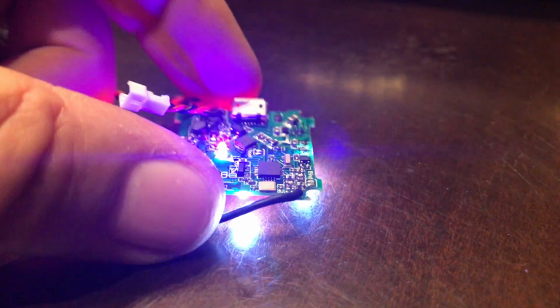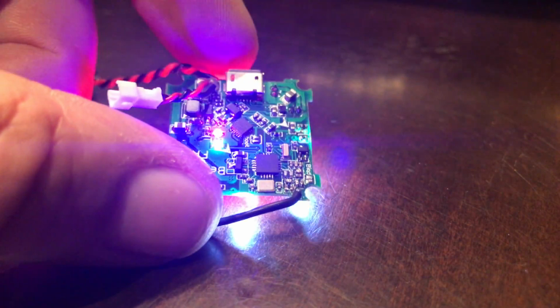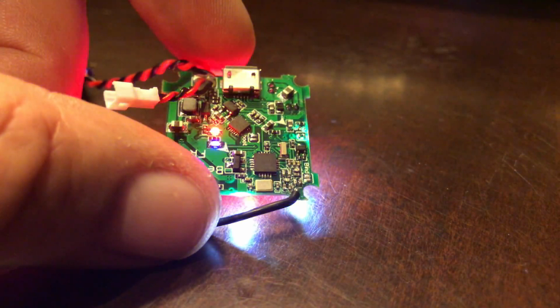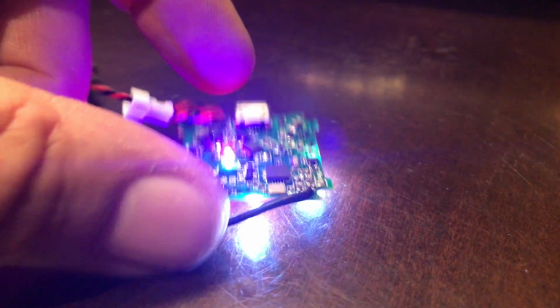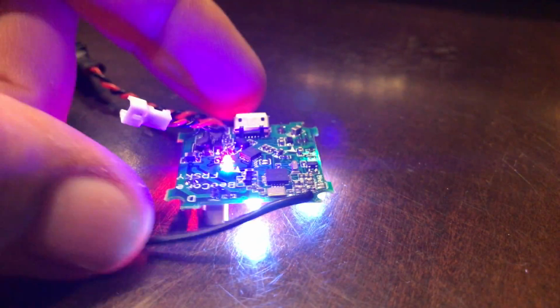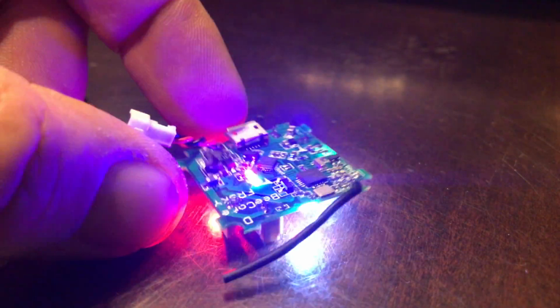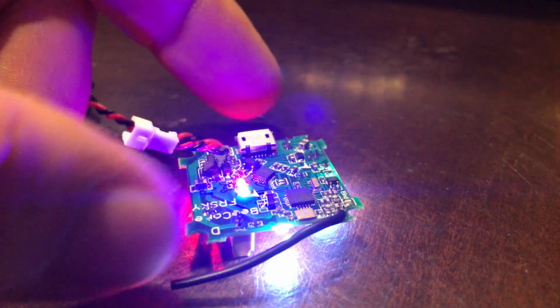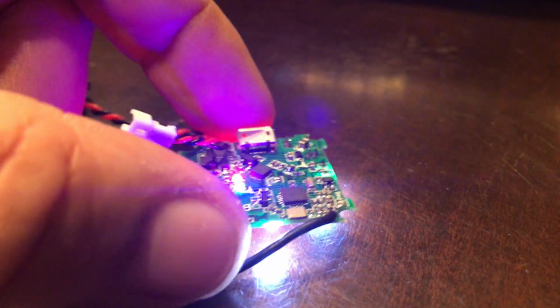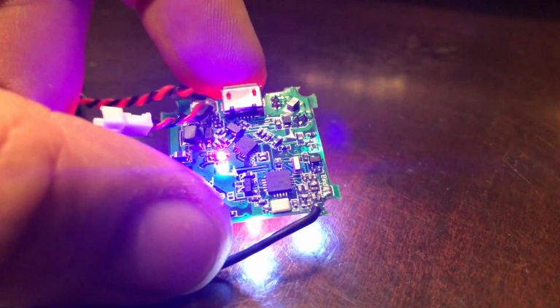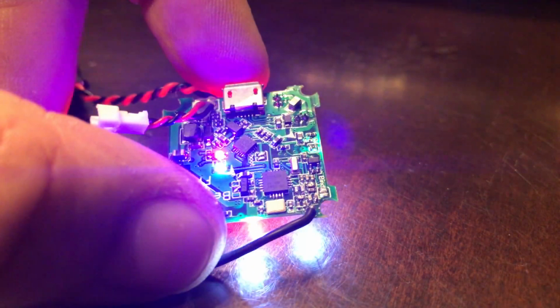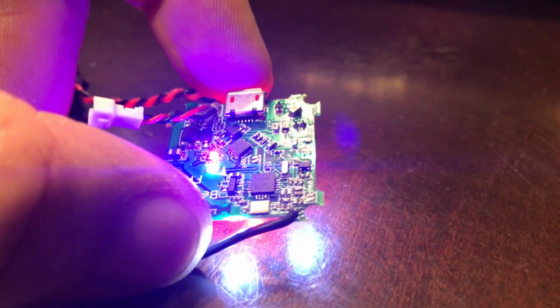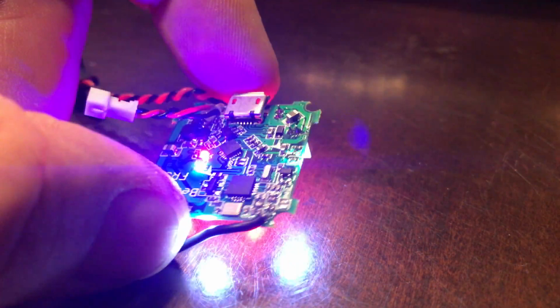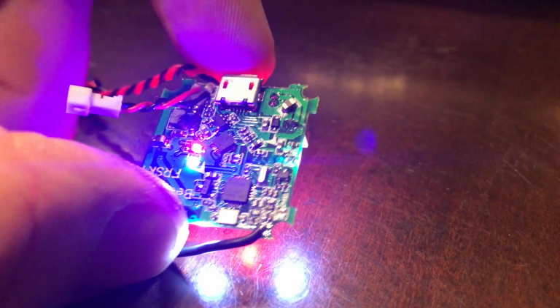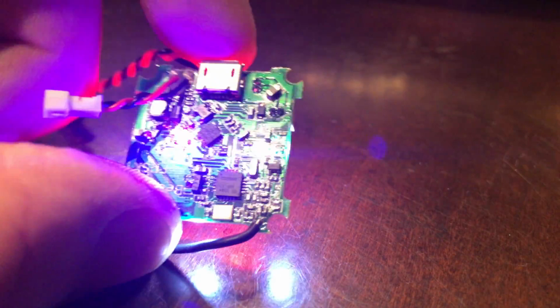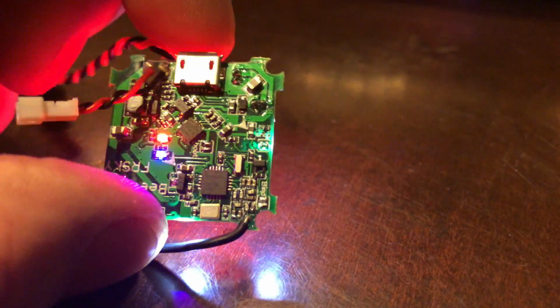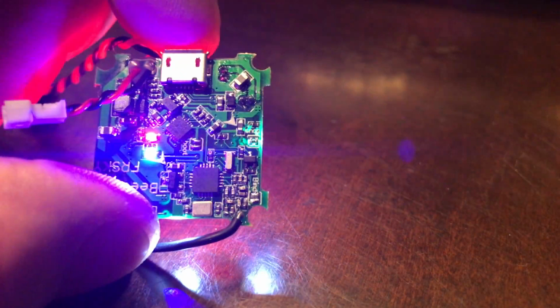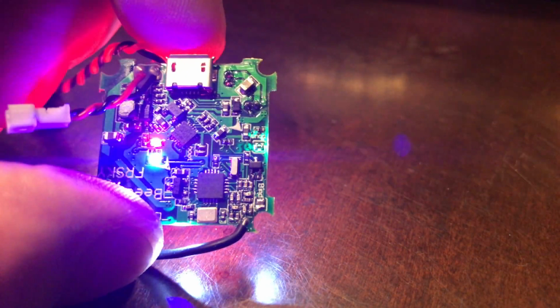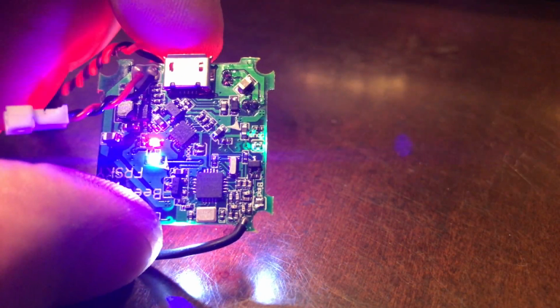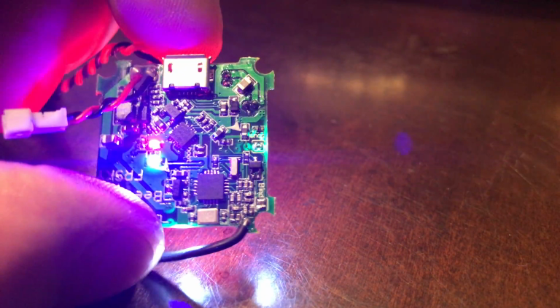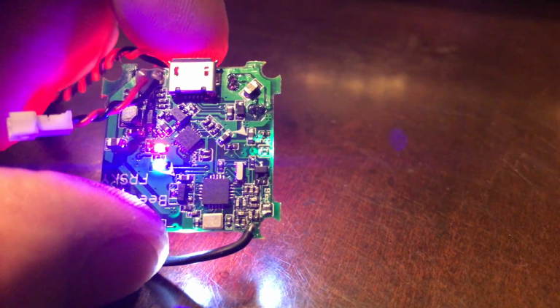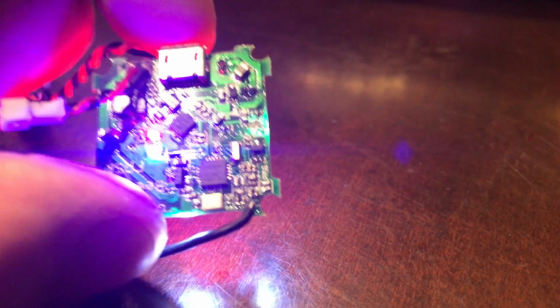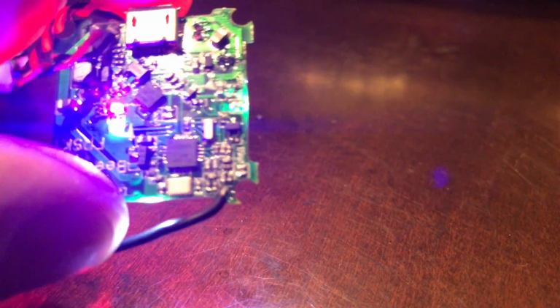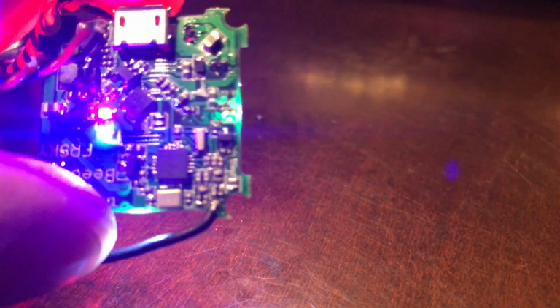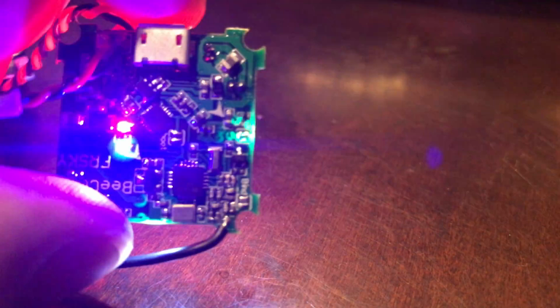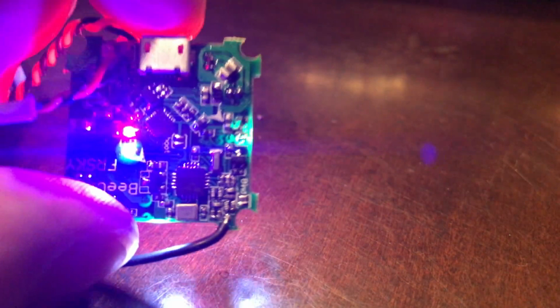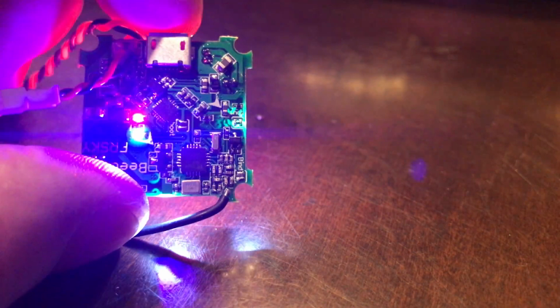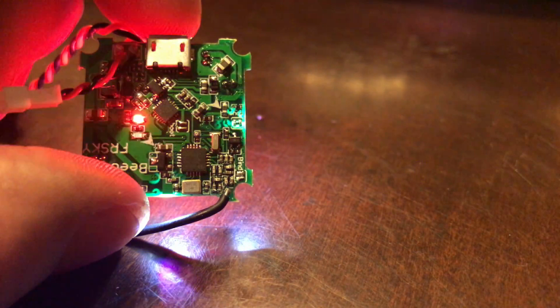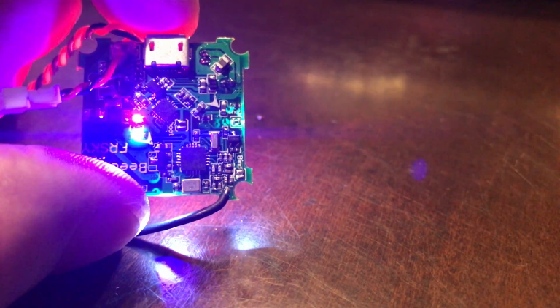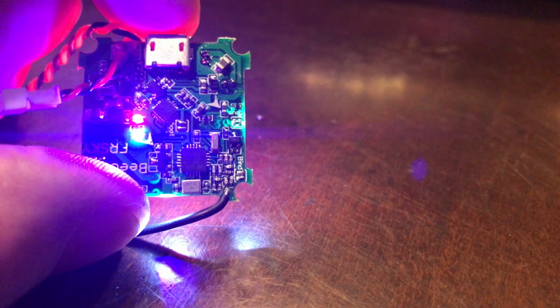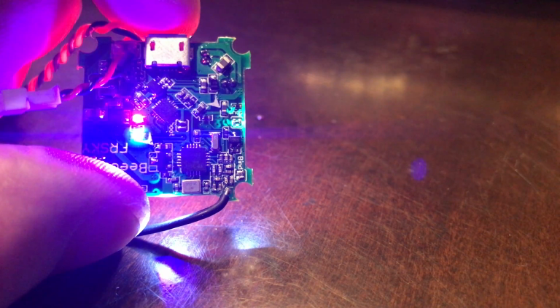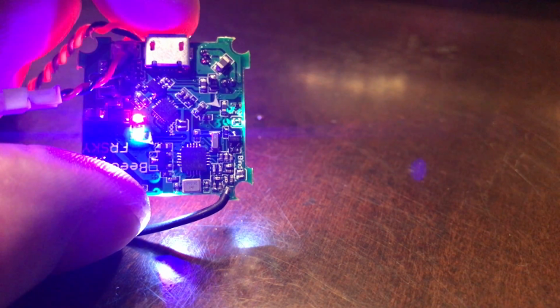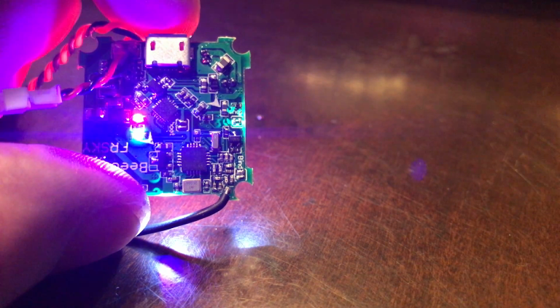If it doesn't work, just go ahead and redo the whole procedure. It's really not that difficult — you can really see the bind pins on there. Good luck.